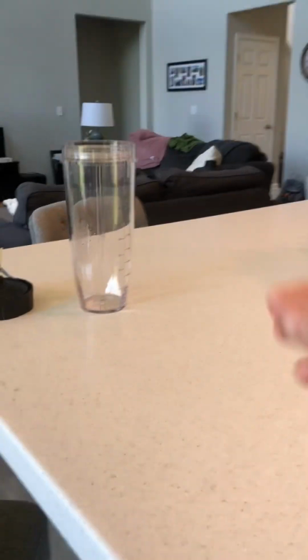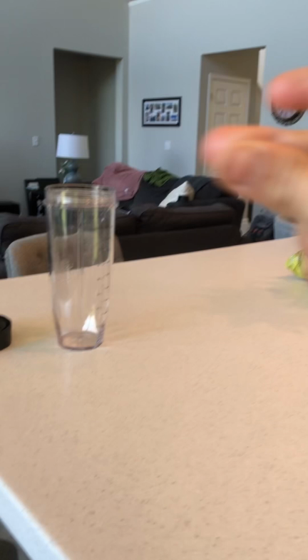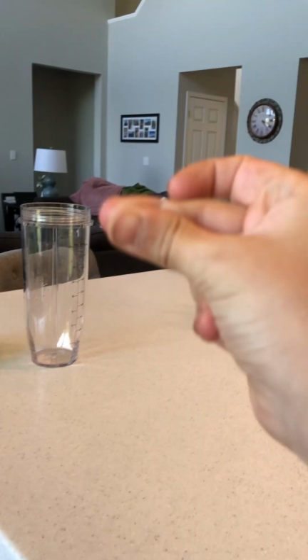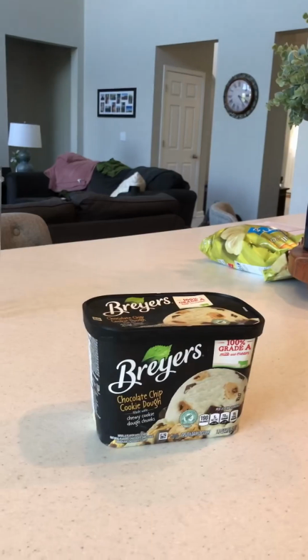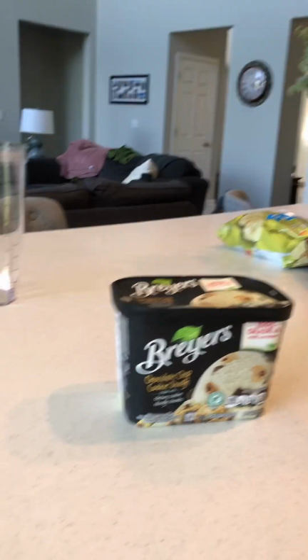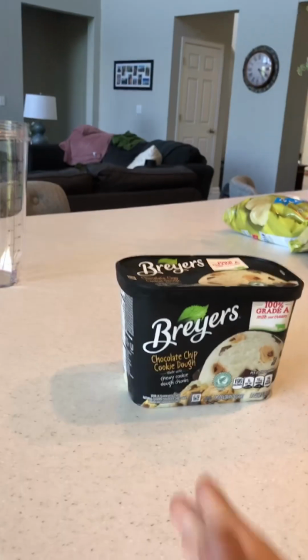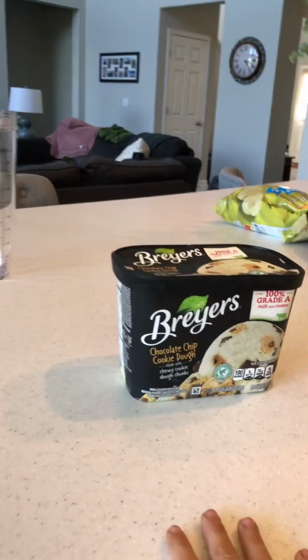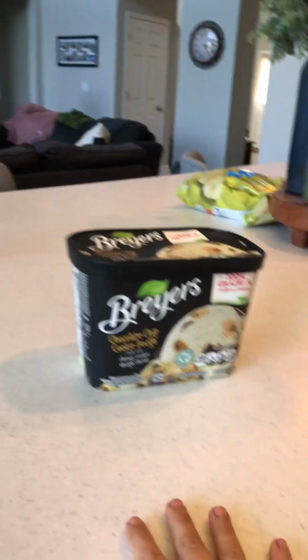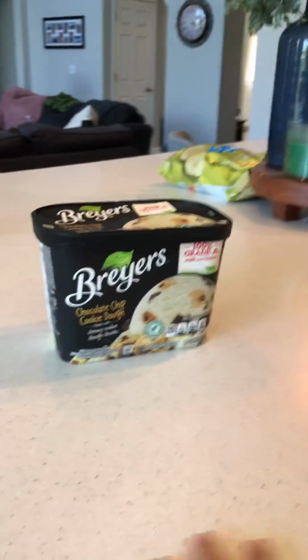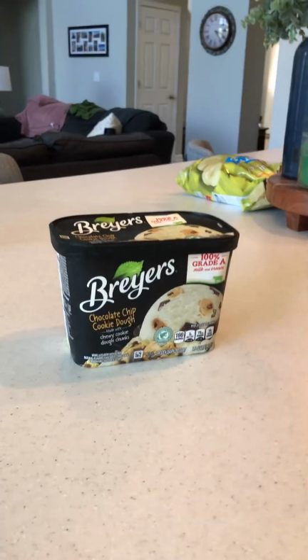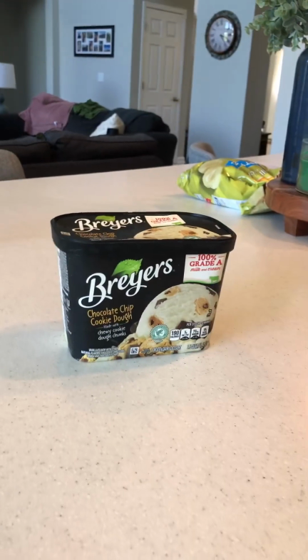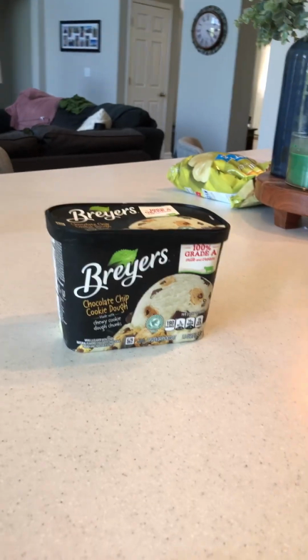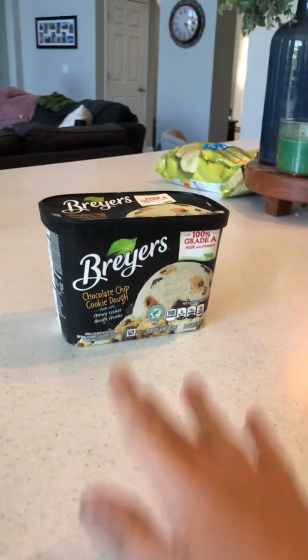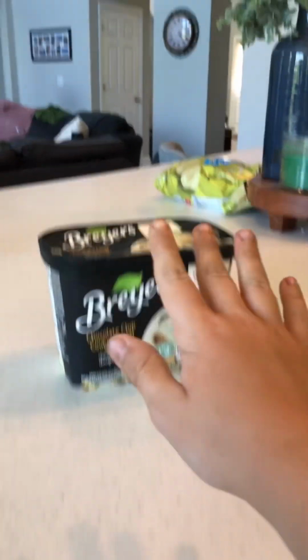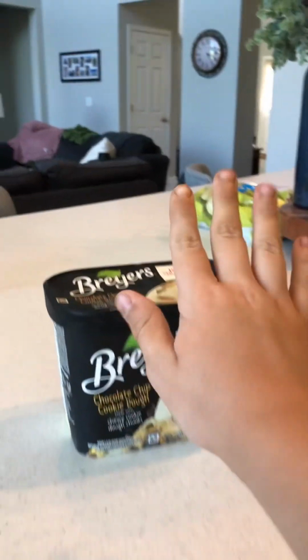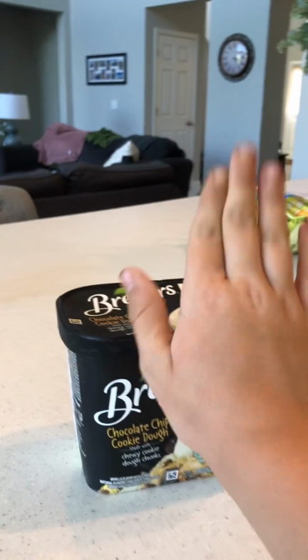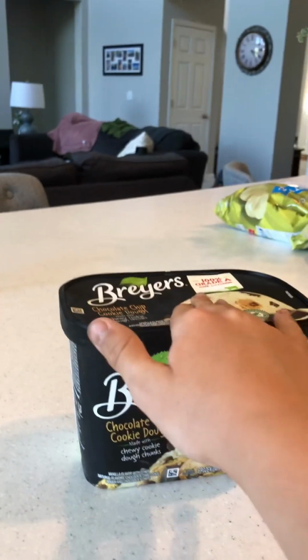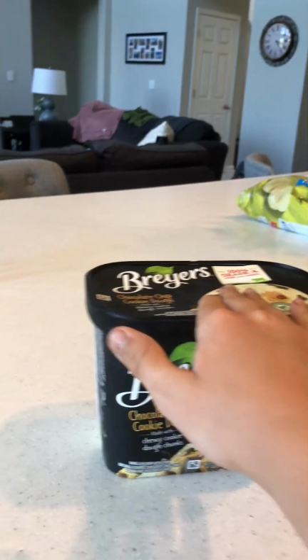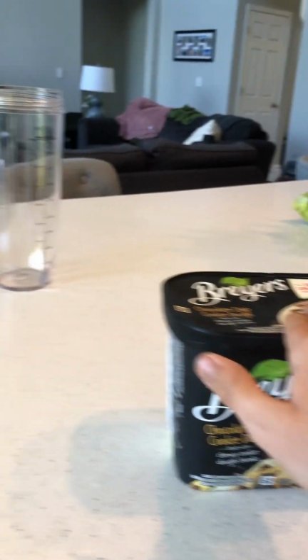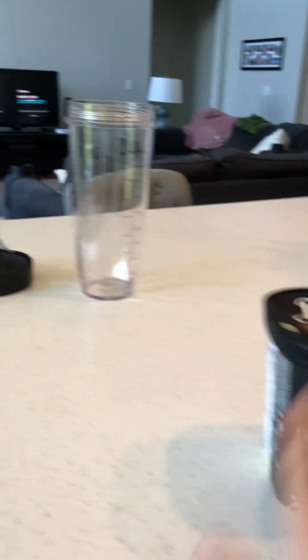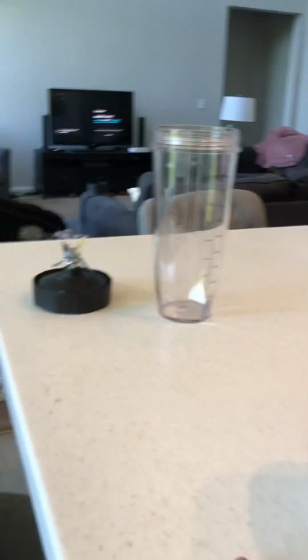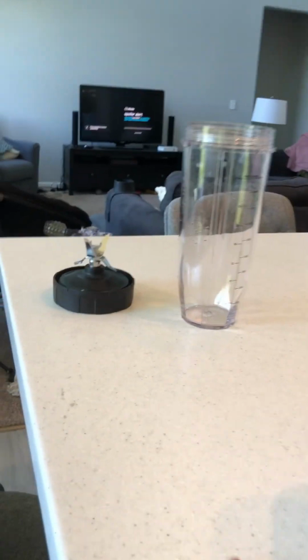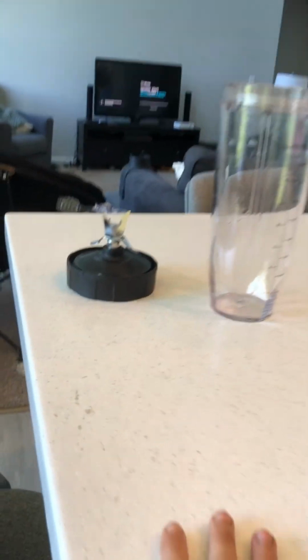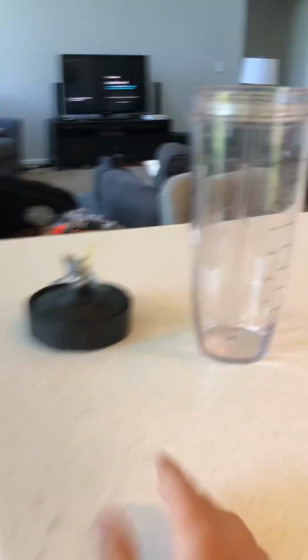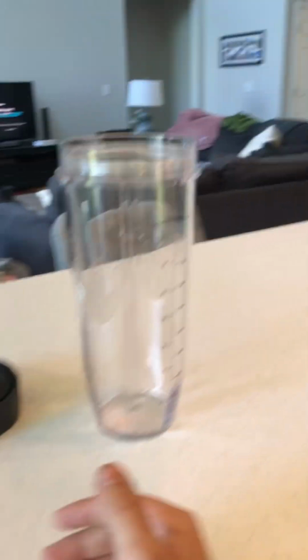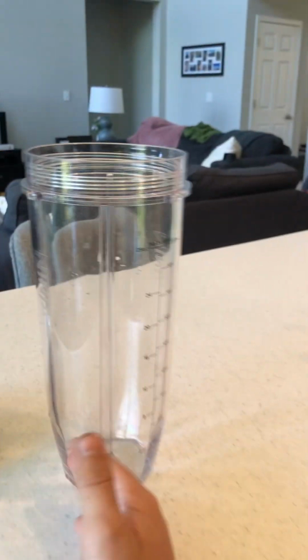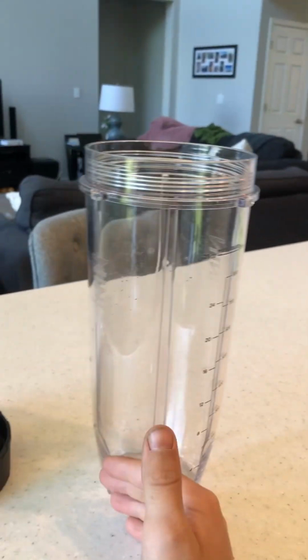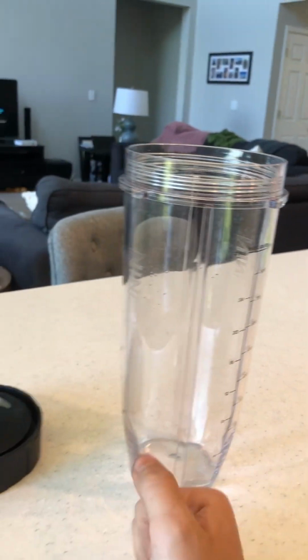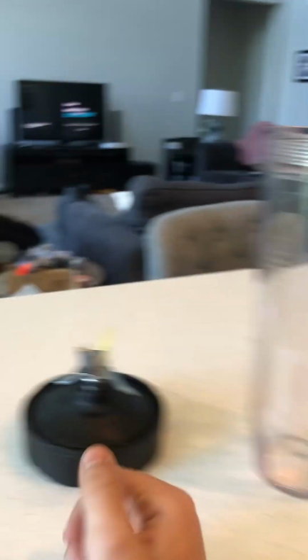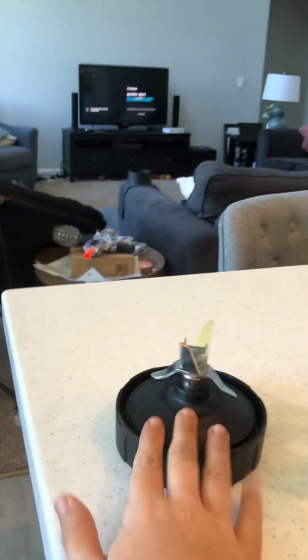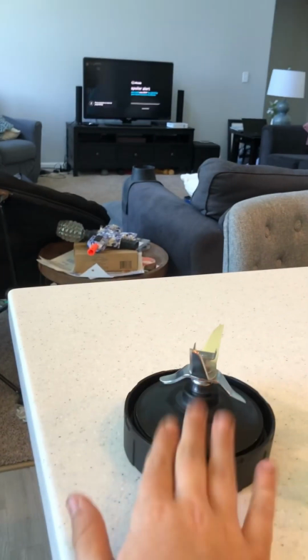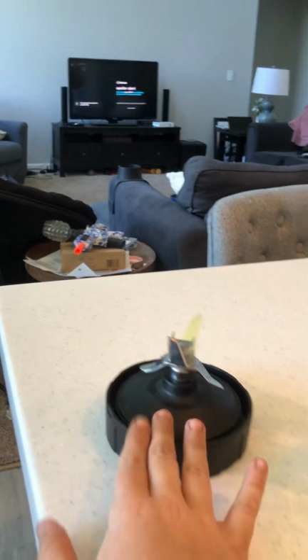First you want some ice cream. You can do any ice cream, but I really like cookie dough ice cream. You also need a blender cup and the blender lid.